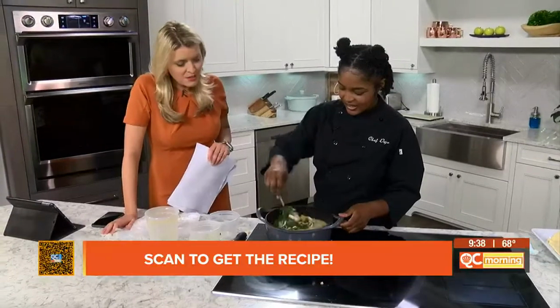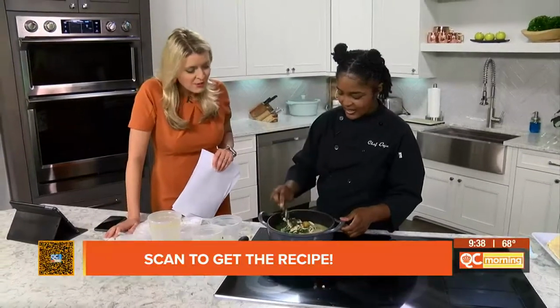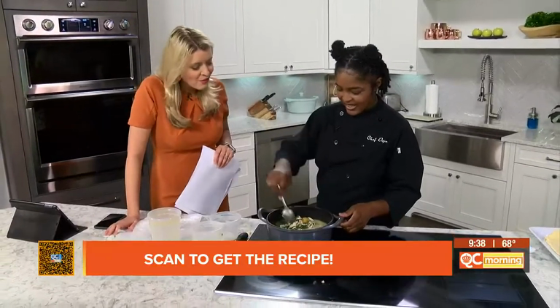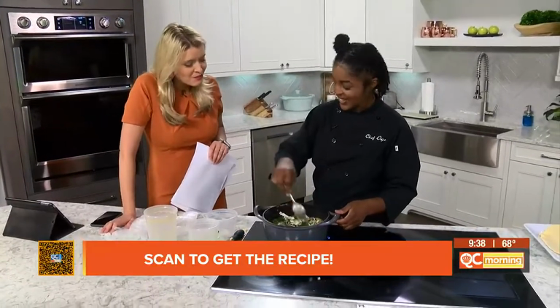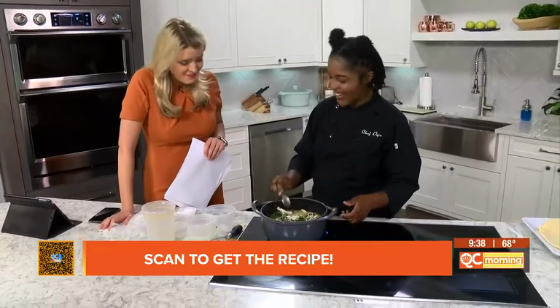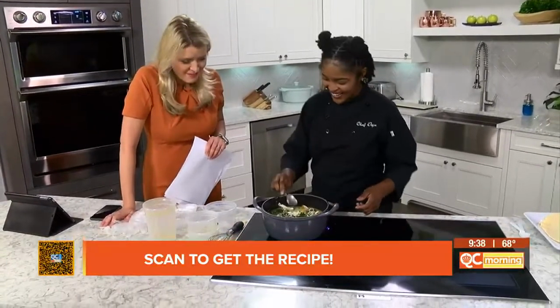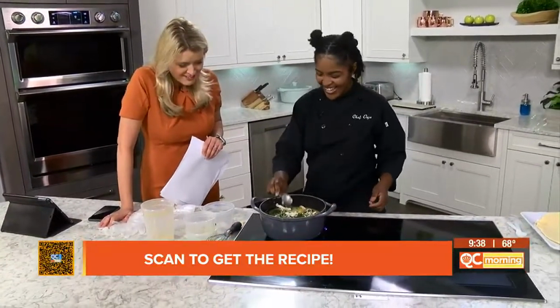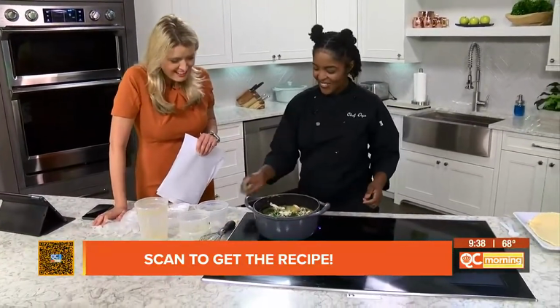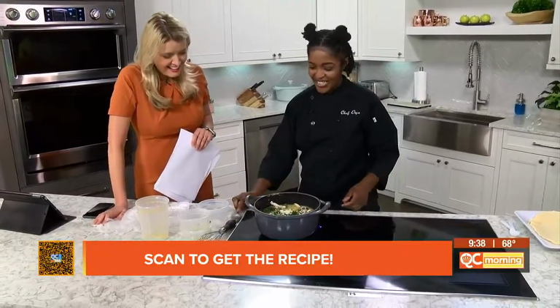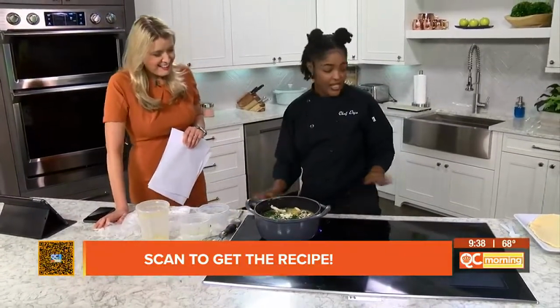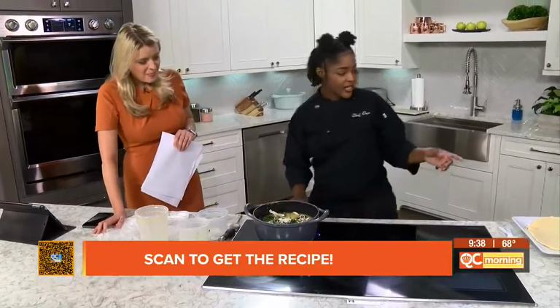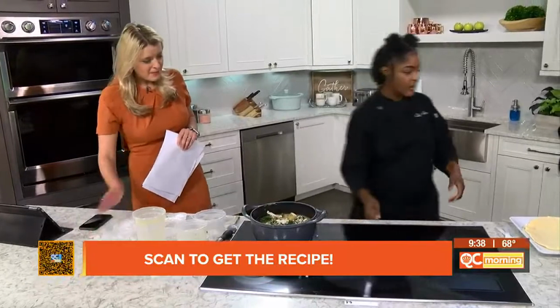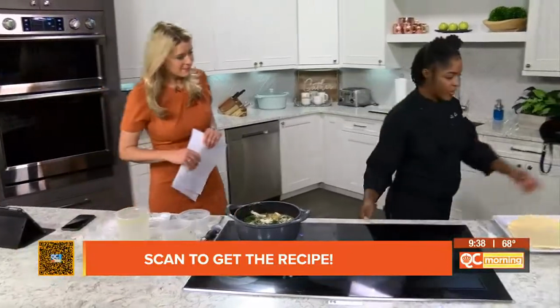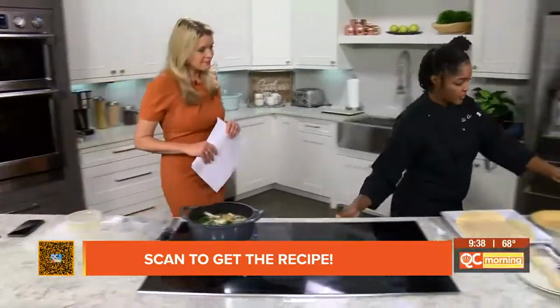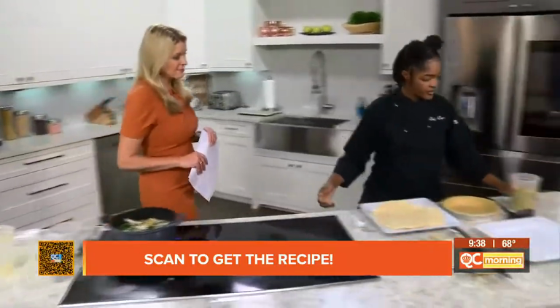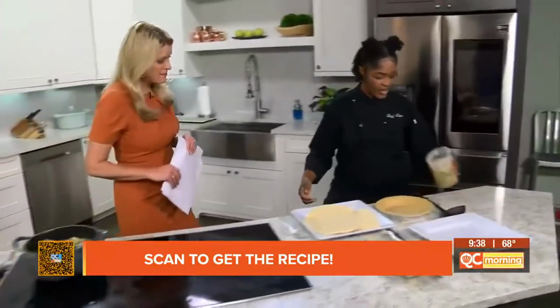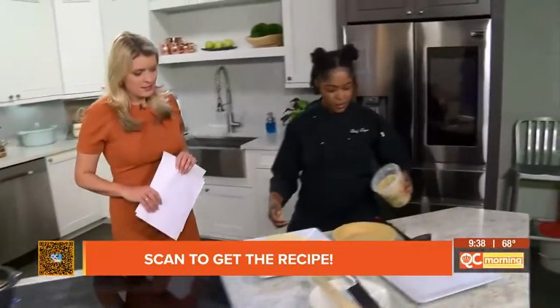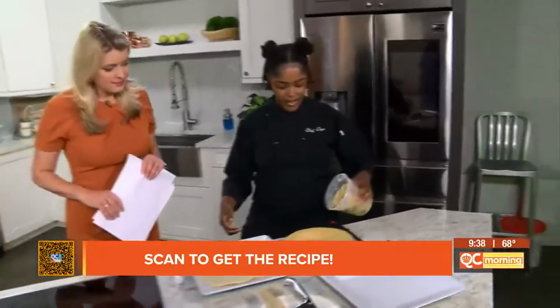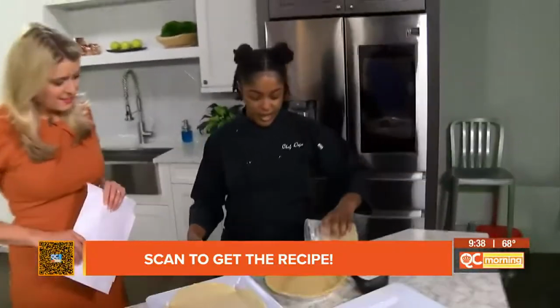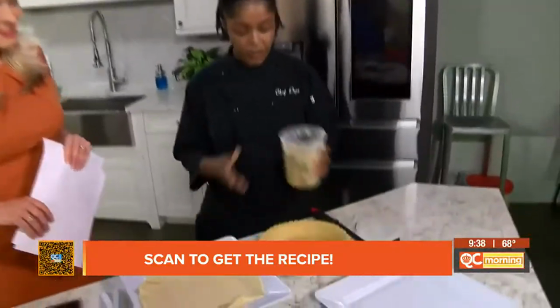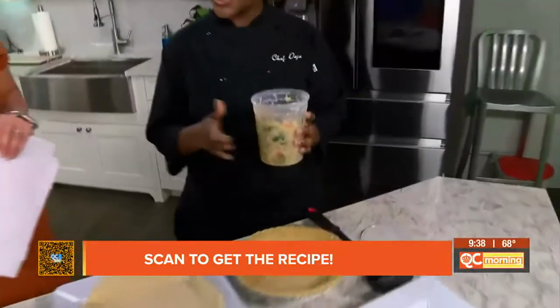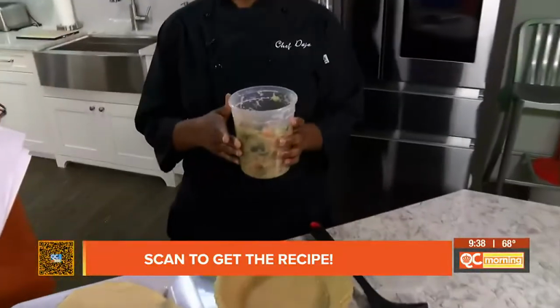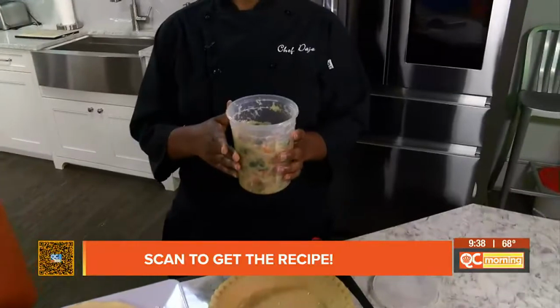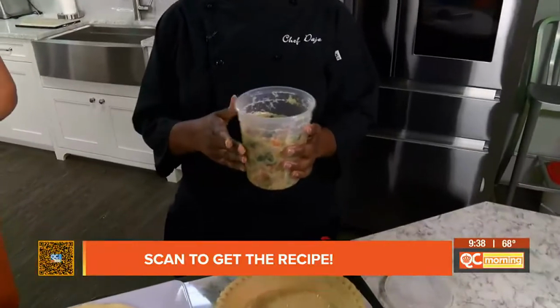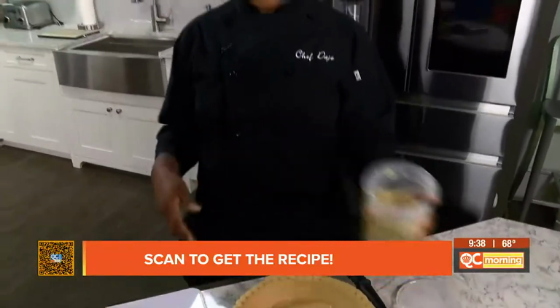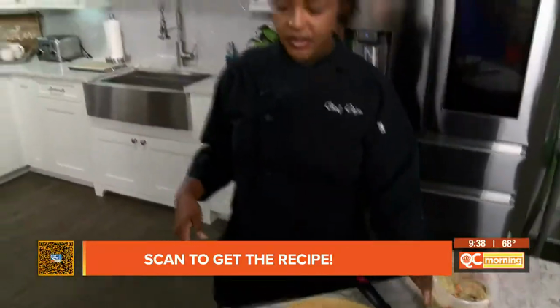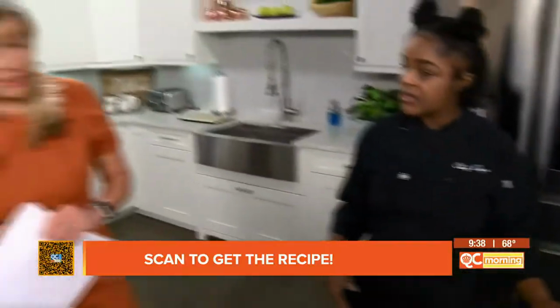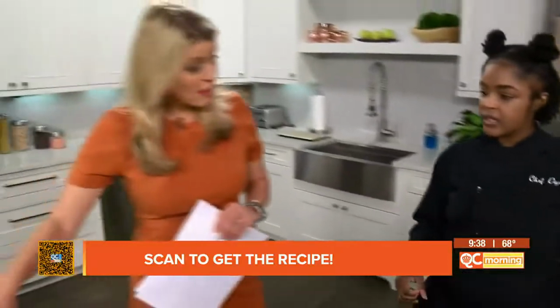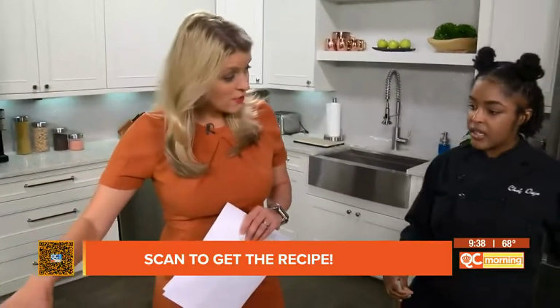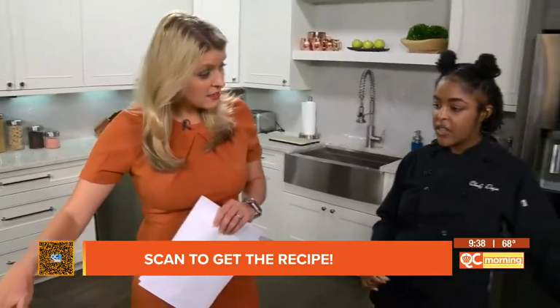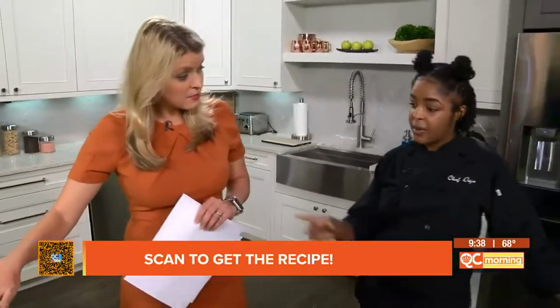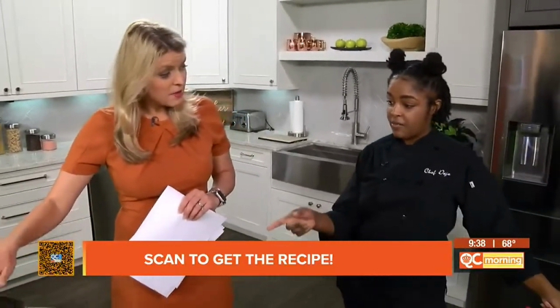Oh my gosh, it's so pretty. Even all the colors look very polished. So this is our cooled filling, and we'll put this in a pie shell. You want to make sure it's completely cooled down. That'll cook for about five more minutes, and then you take it off and remove it from the heat.